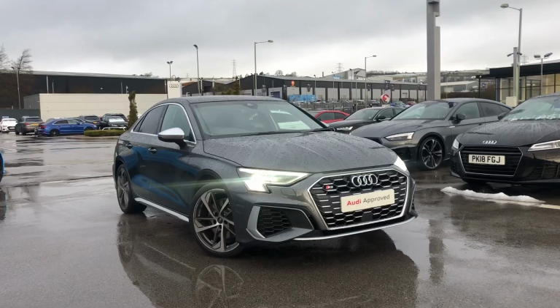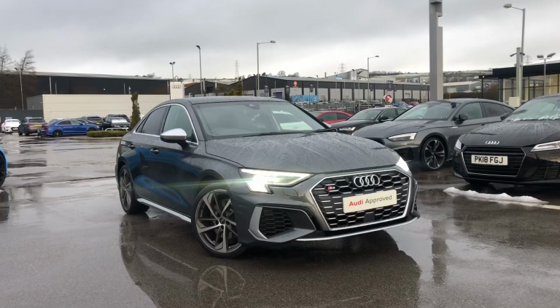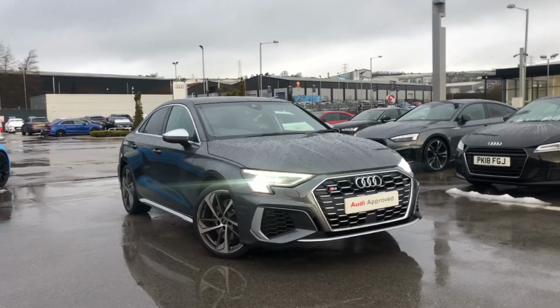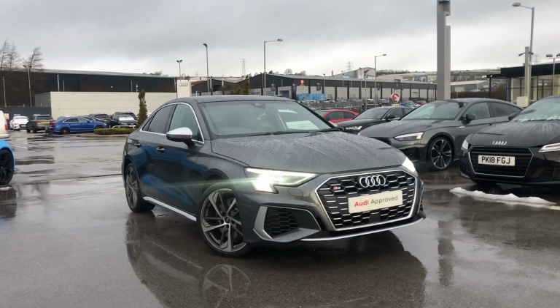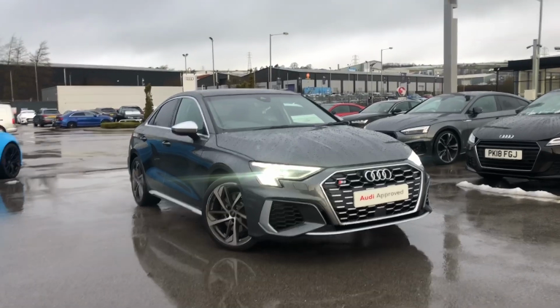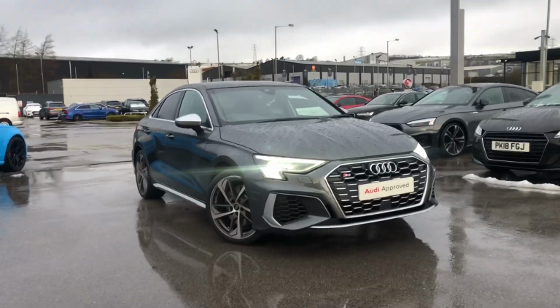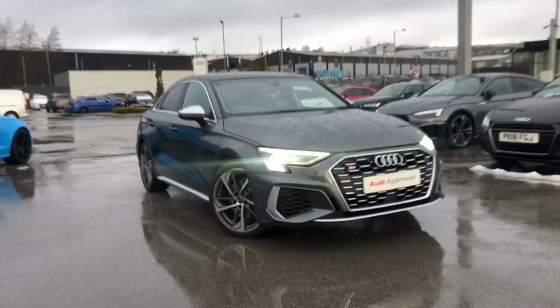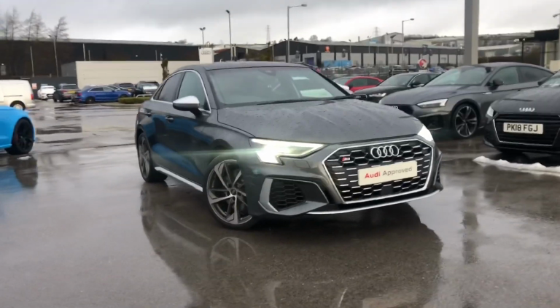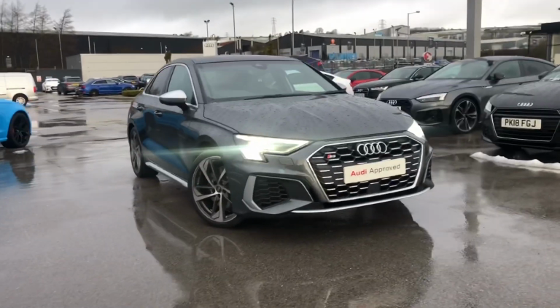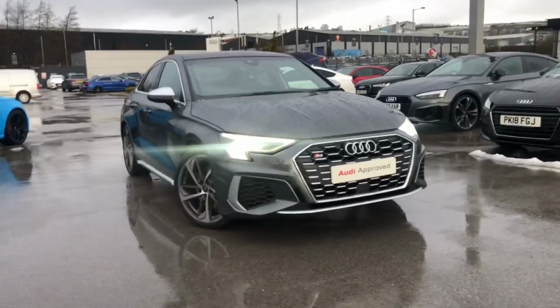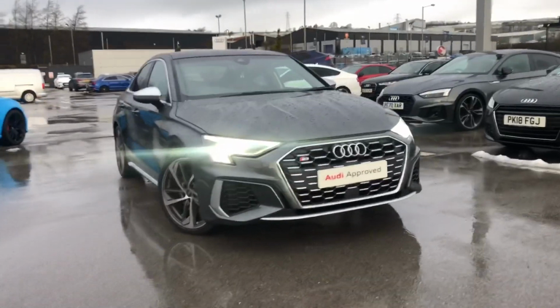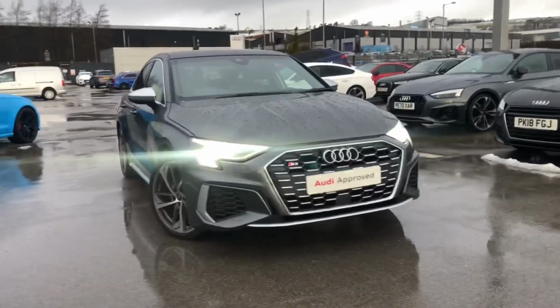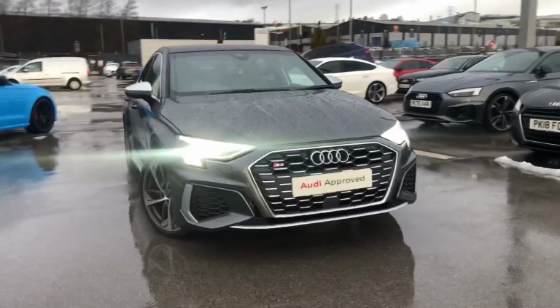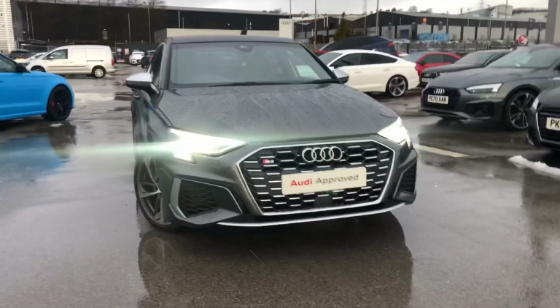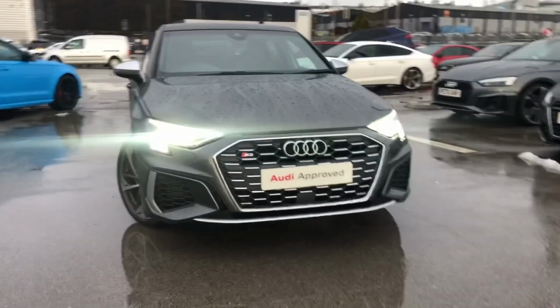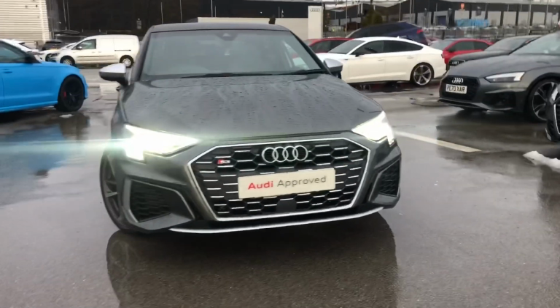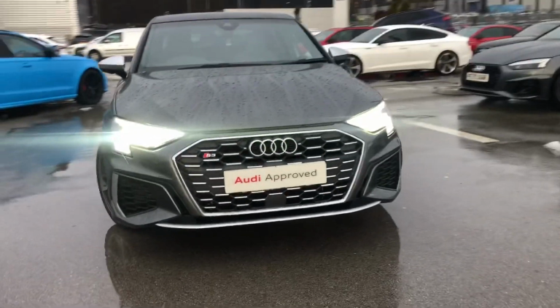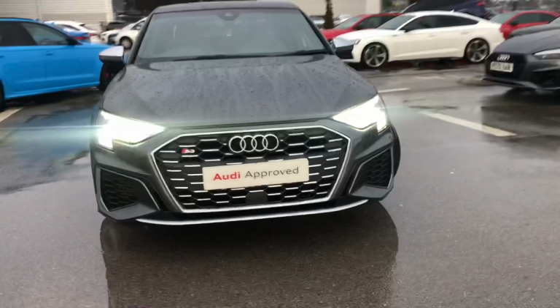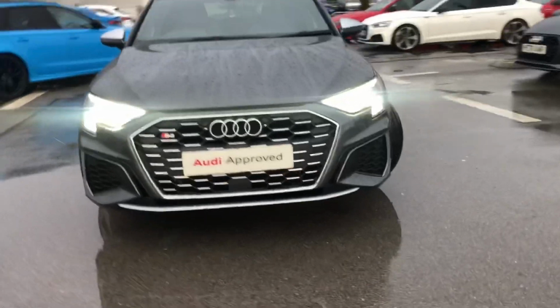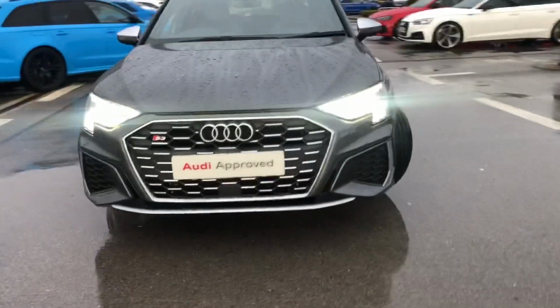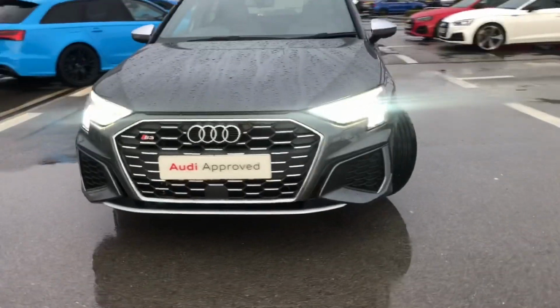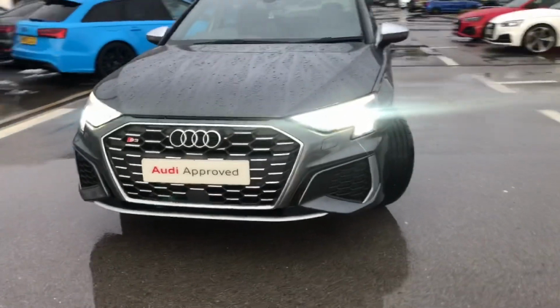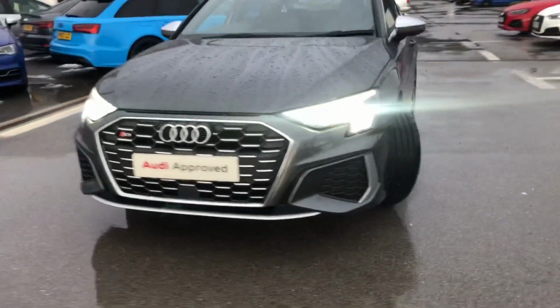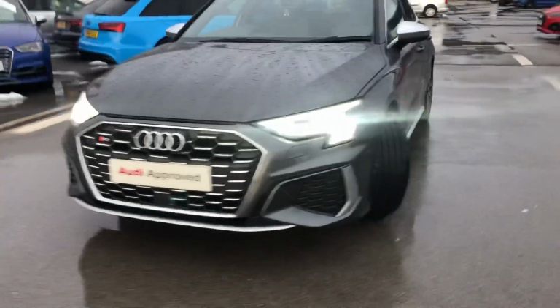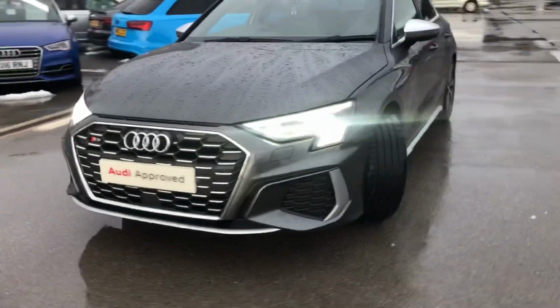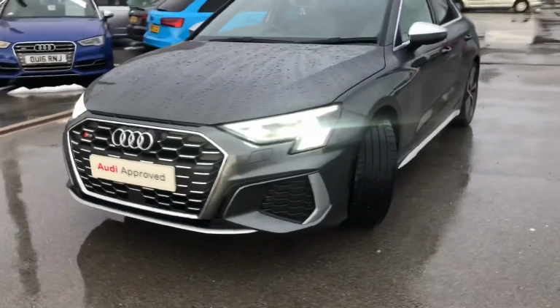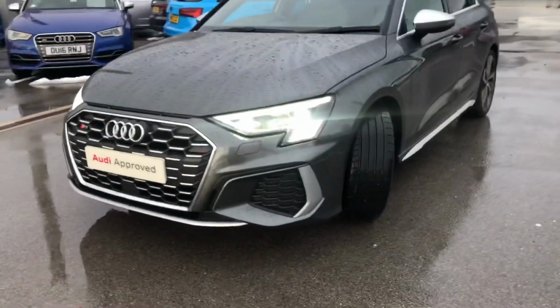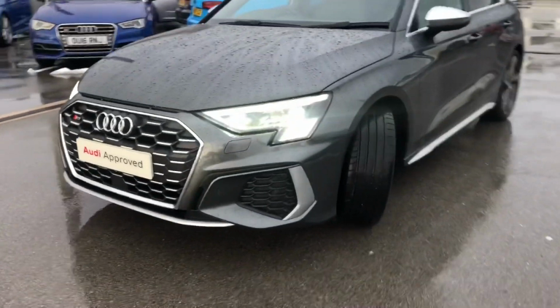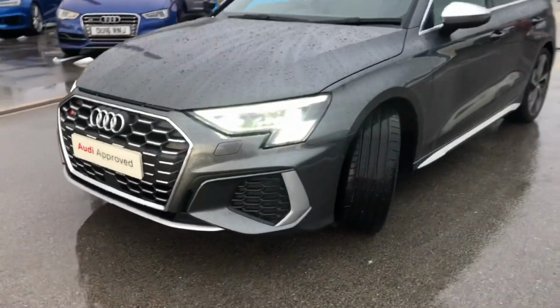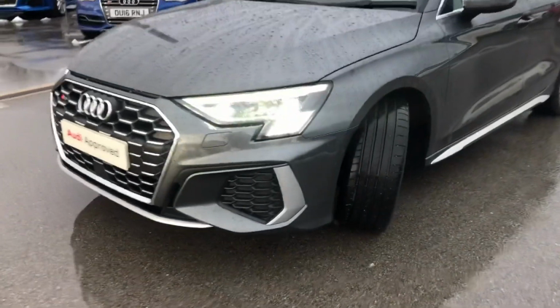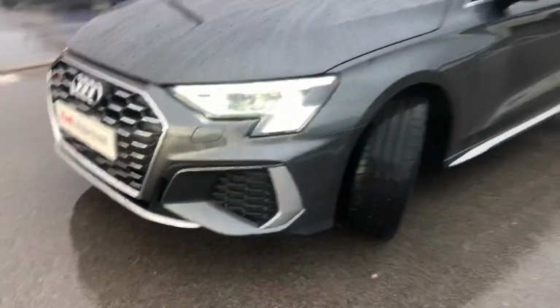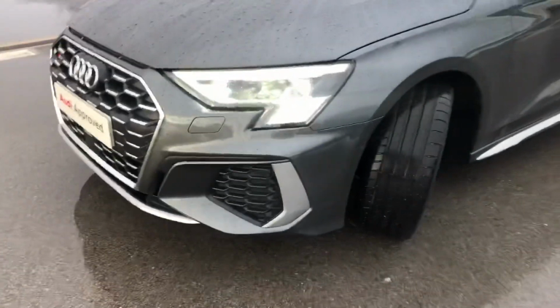Hi and welcome to Bob and Odie. My name is Fiona and today I'm going to be giving you a quick tour of this Odie S3 Saloon finished in Daytona grey pearlescent paint.